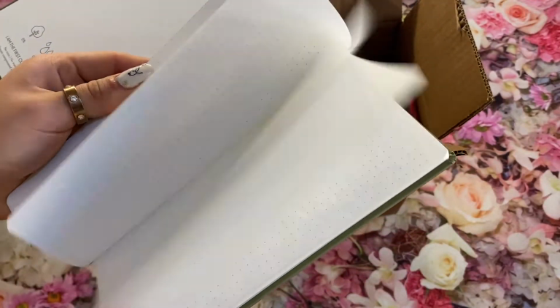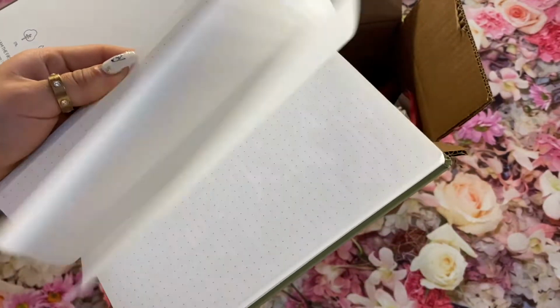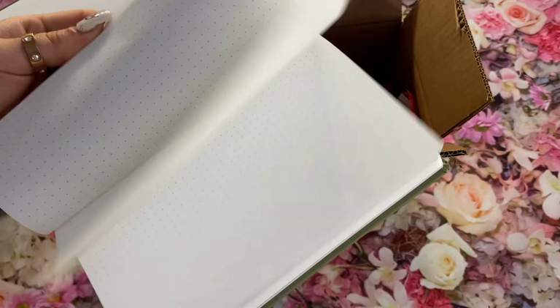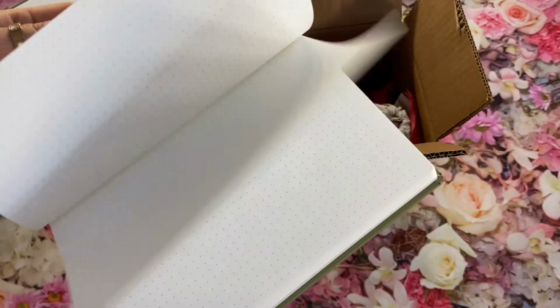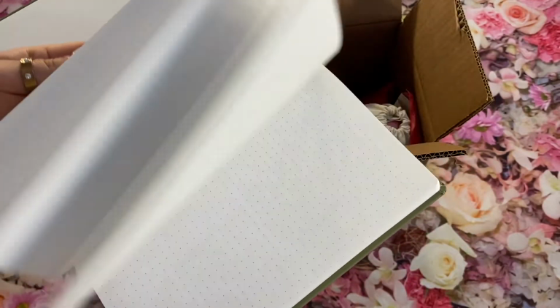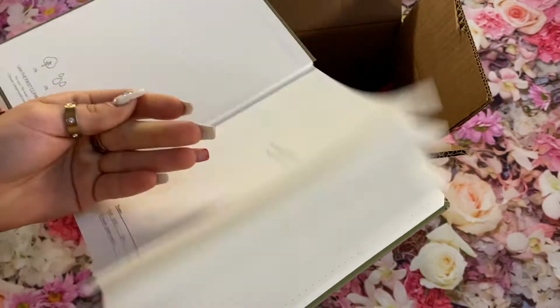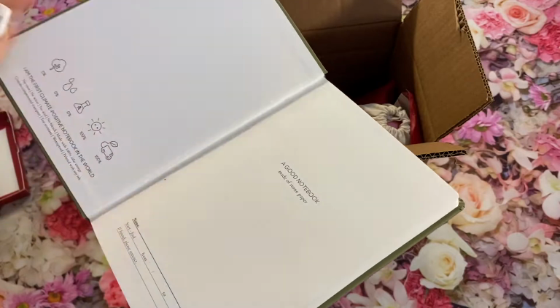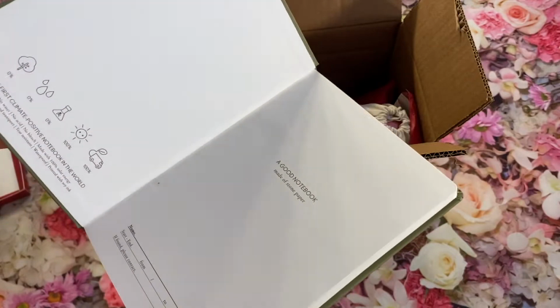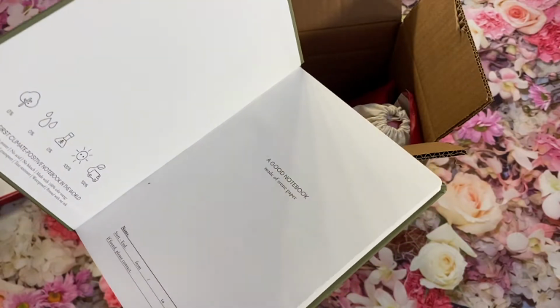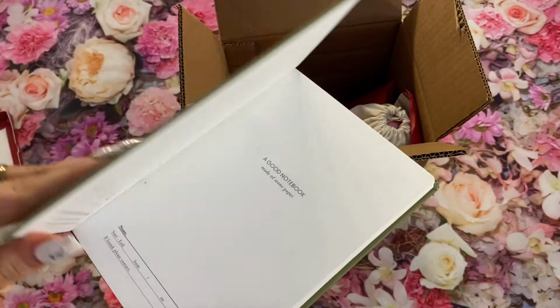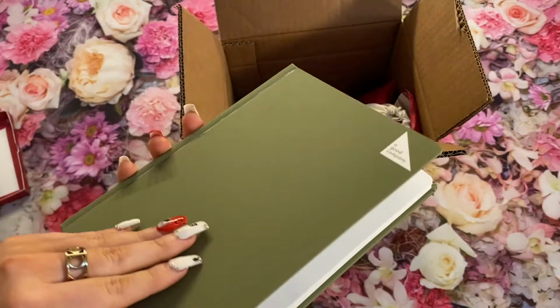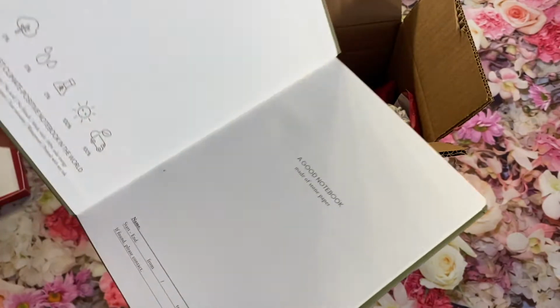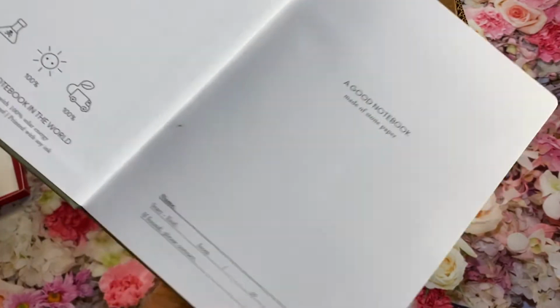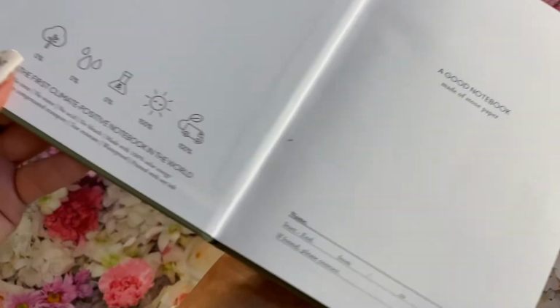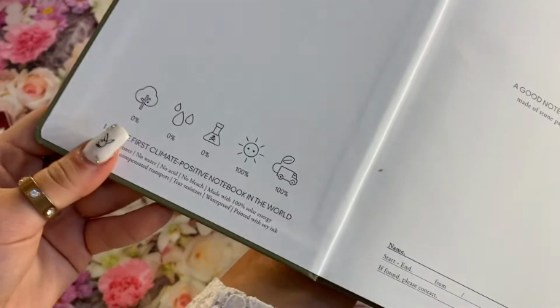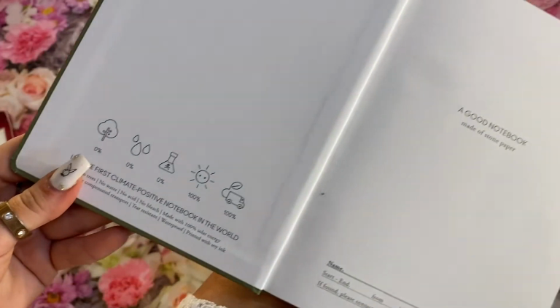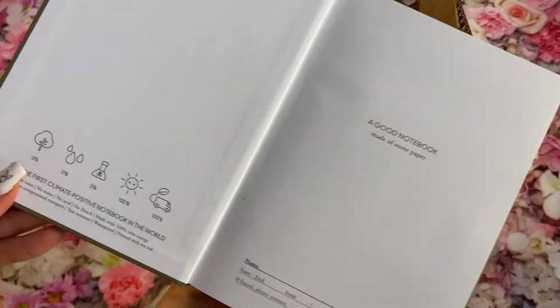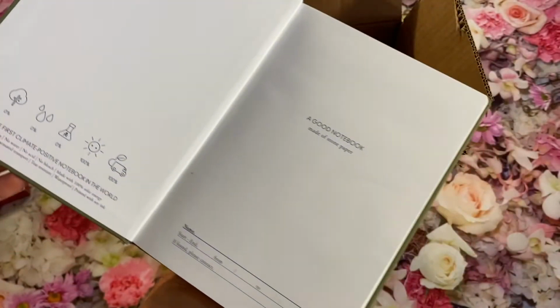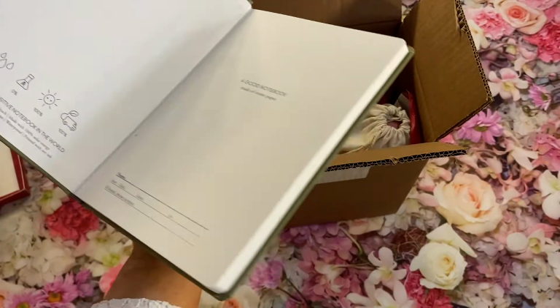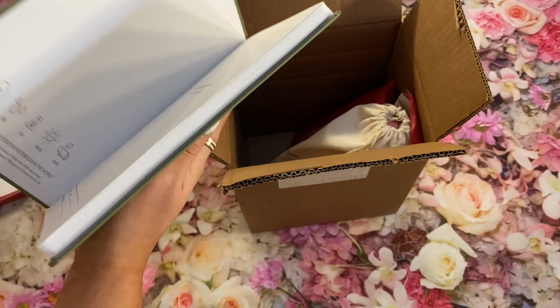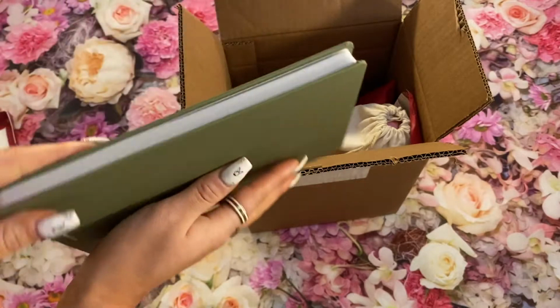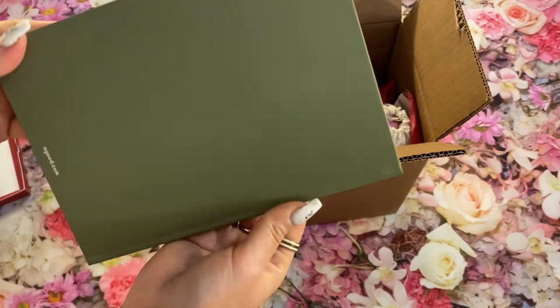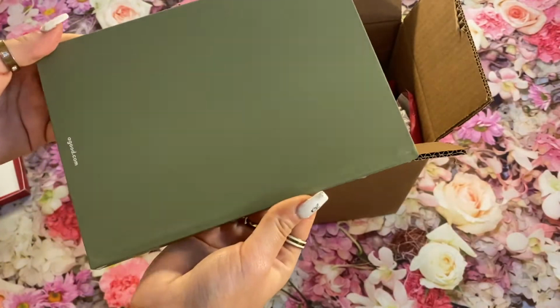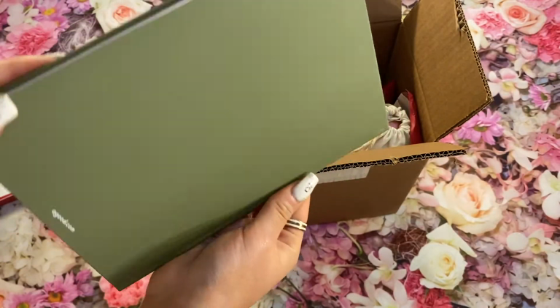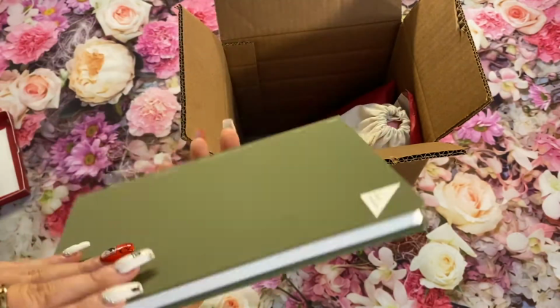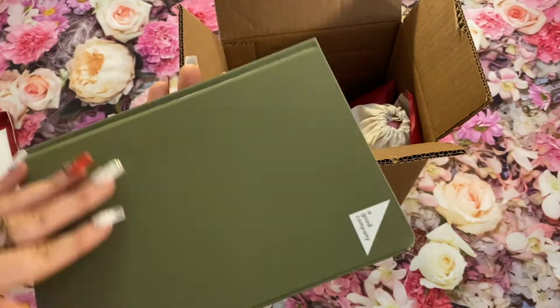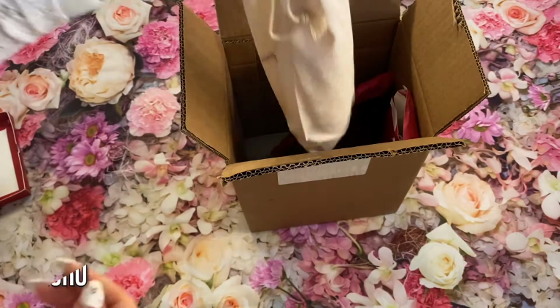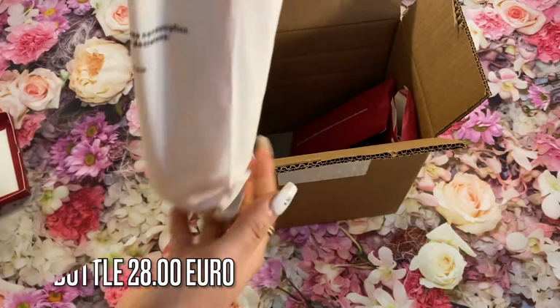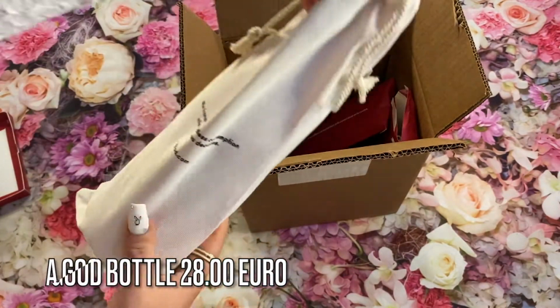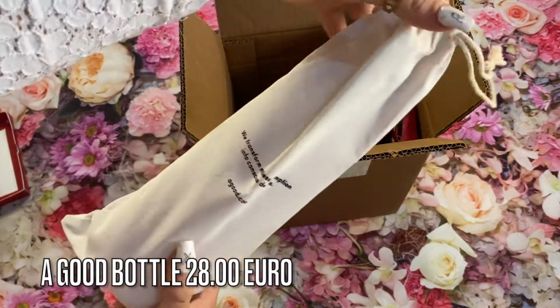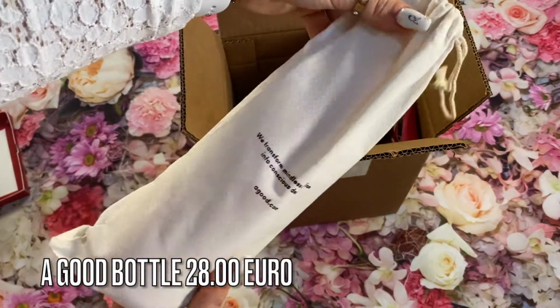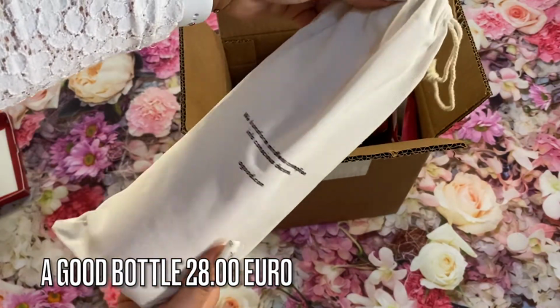There are 144 pages. The notebook comes in three different styles: blank, lined, and dotted. It comes in two different colours — pomegranate red and charcoal black.